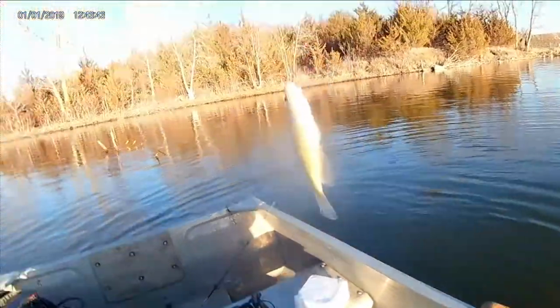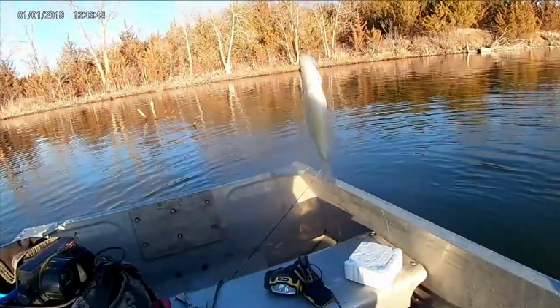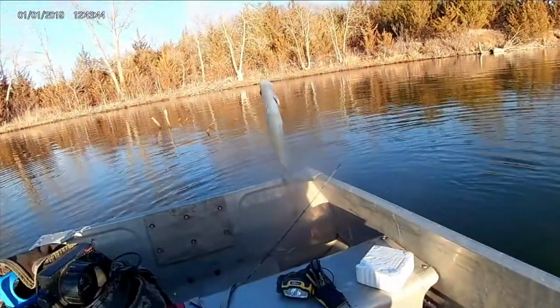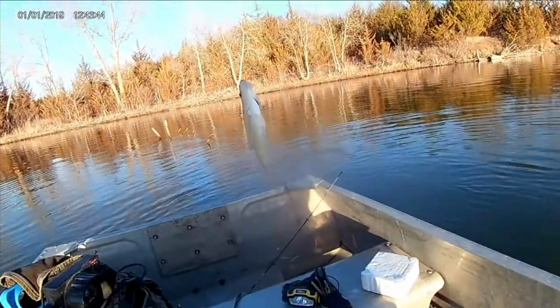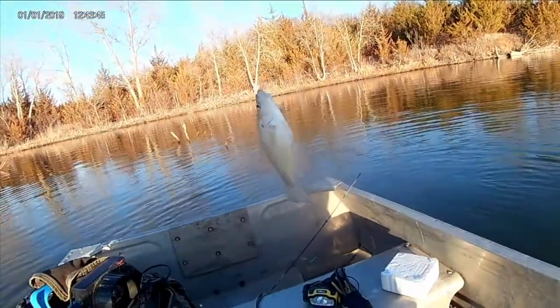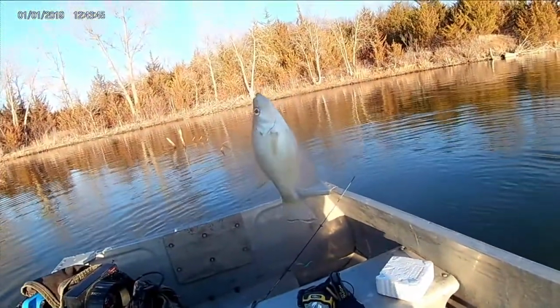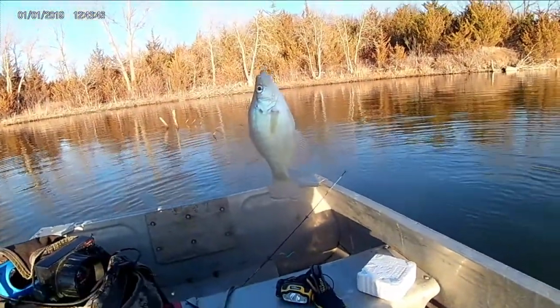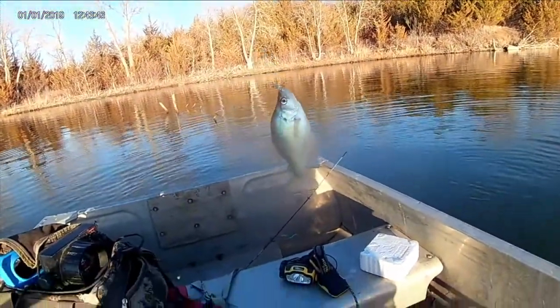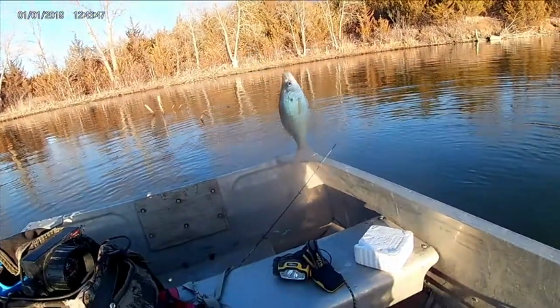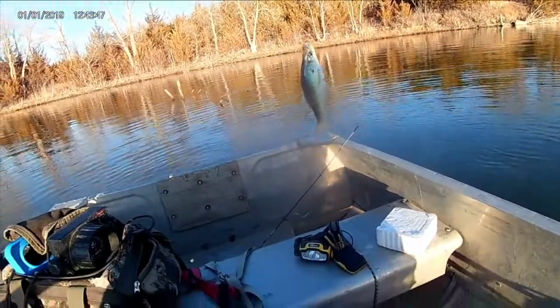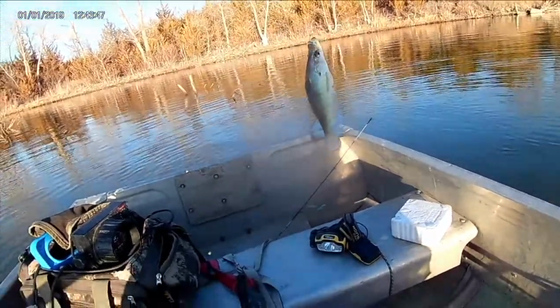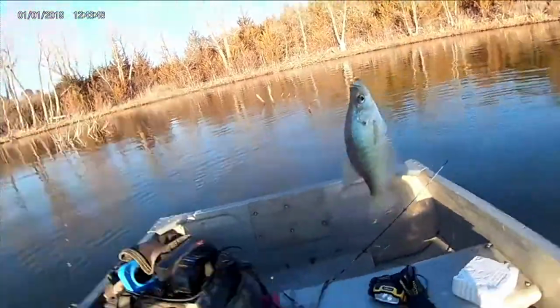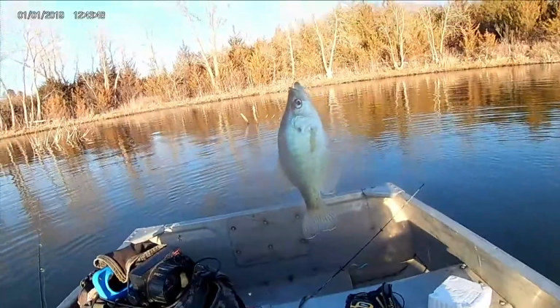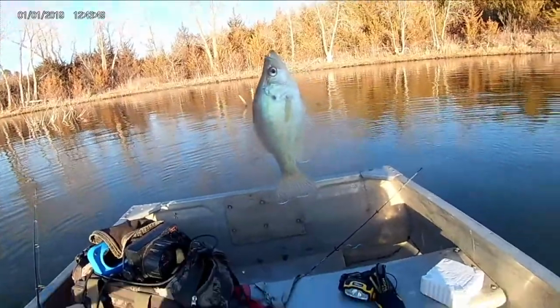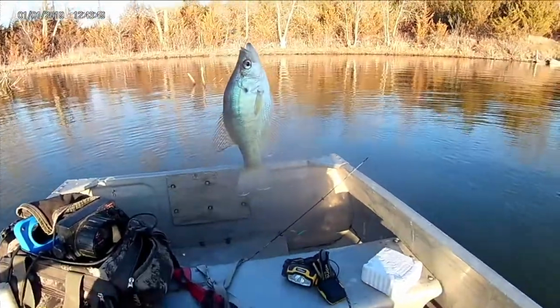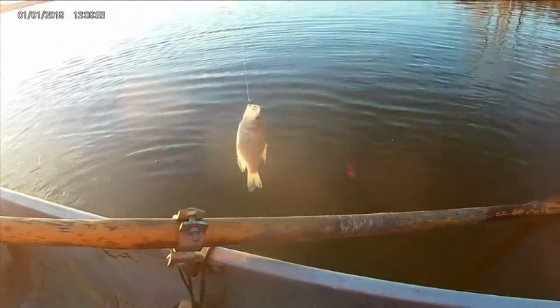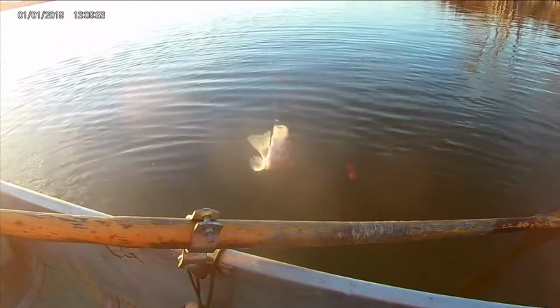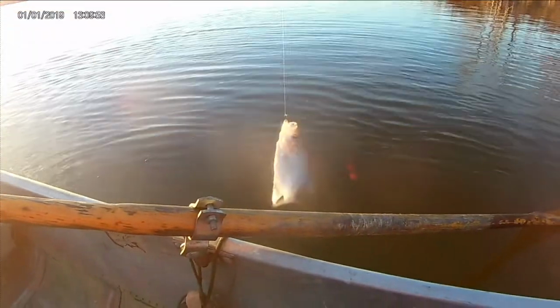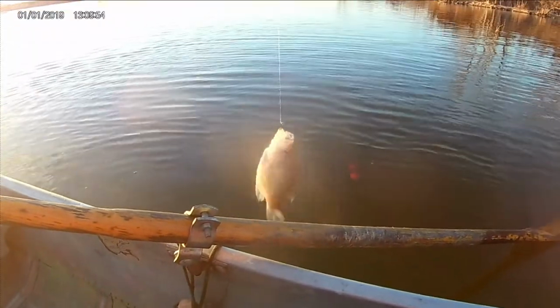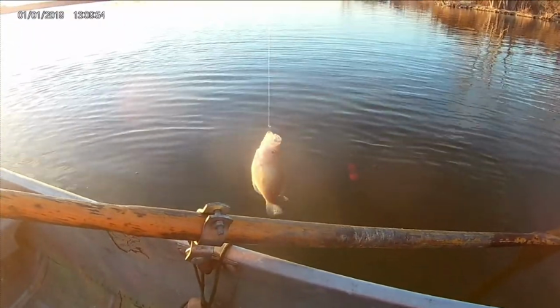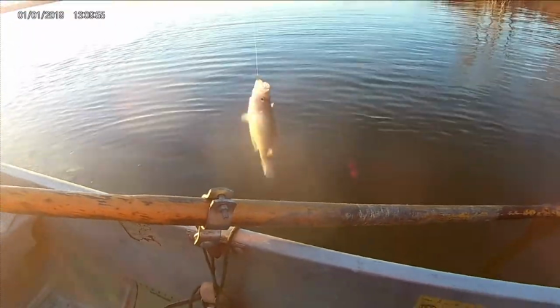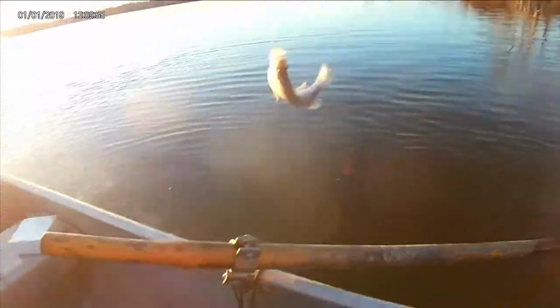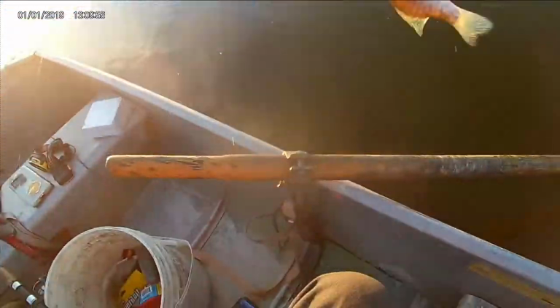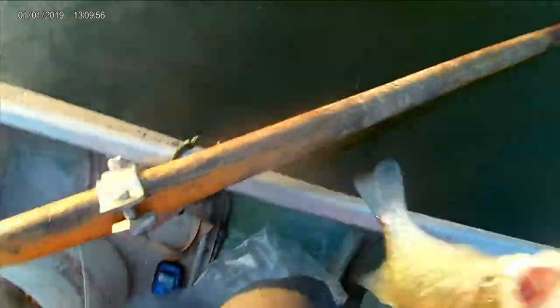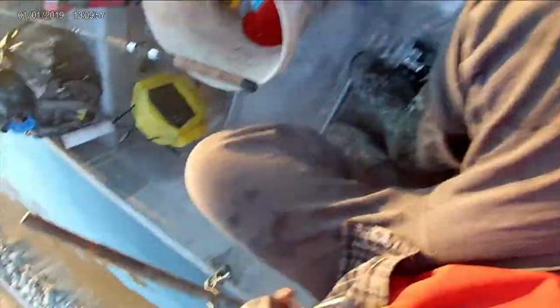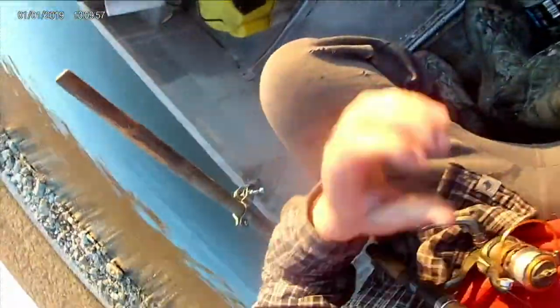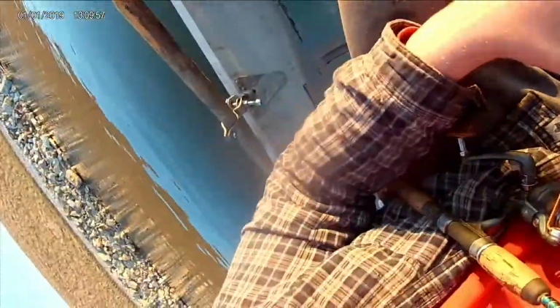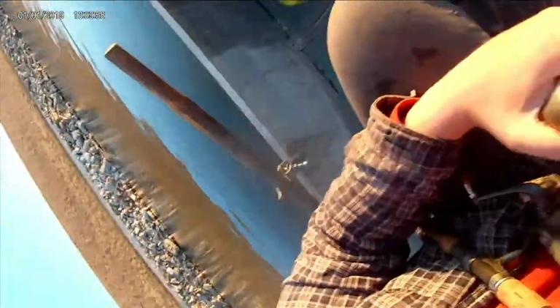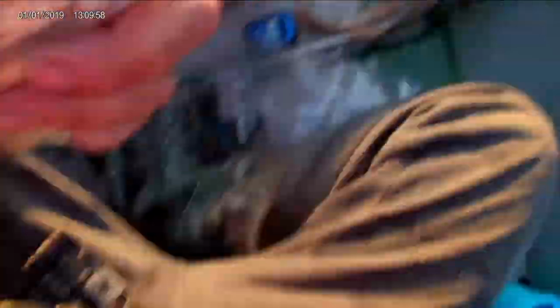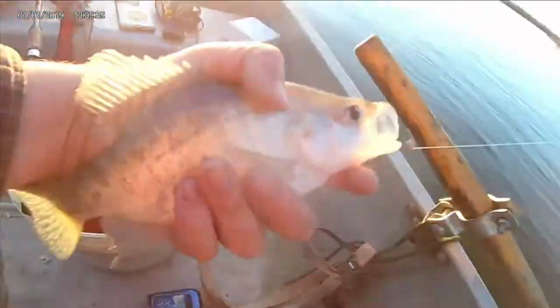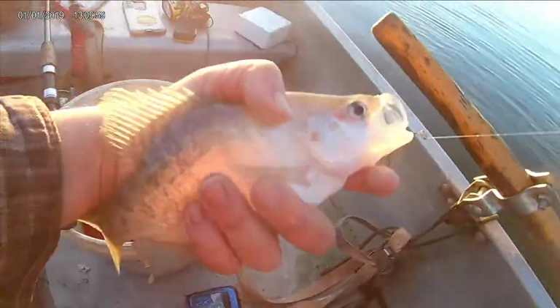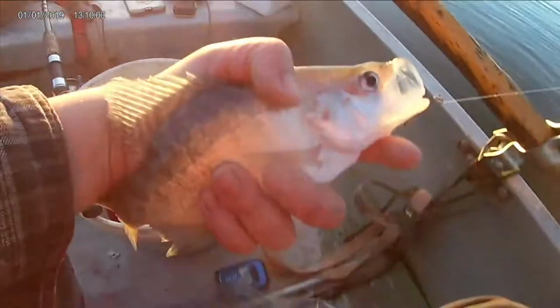It's been slow, but we just got another crappie, a decent one. We're just fishing the brush with minnows. We just got another crappie, another white. We should probably keep this one. We kept that one.